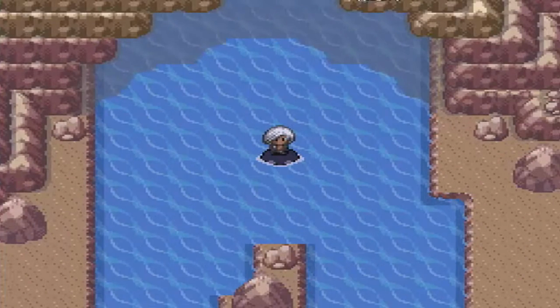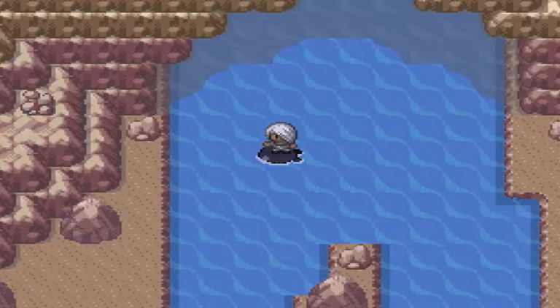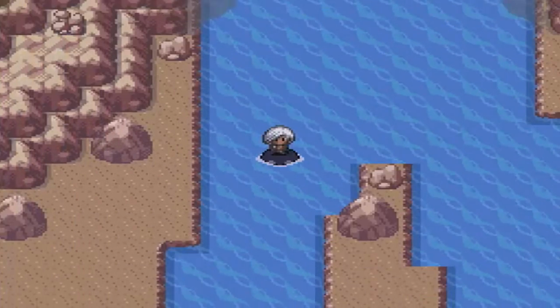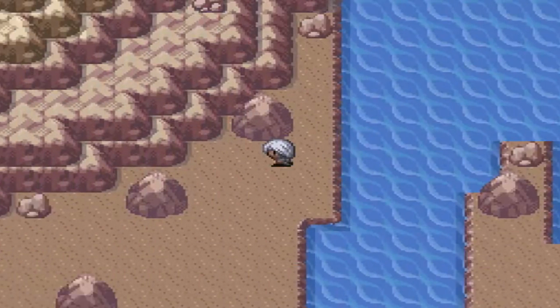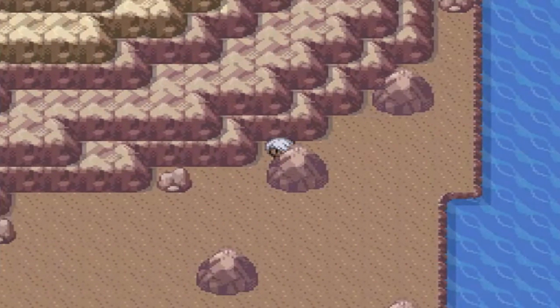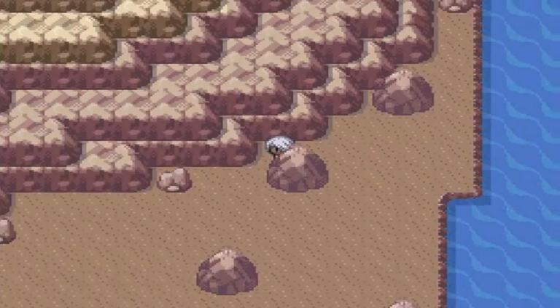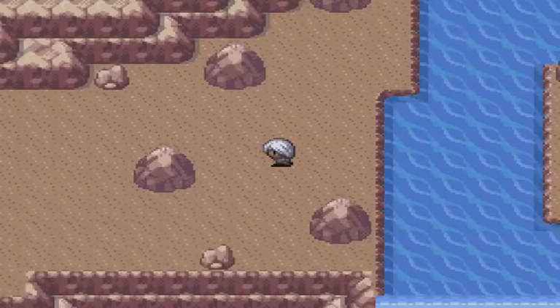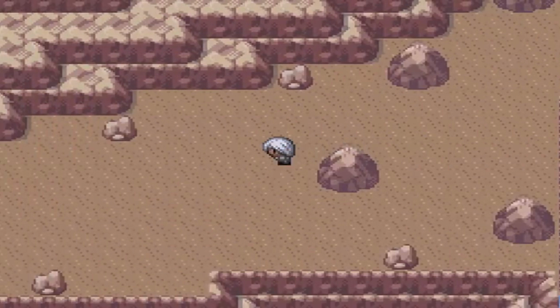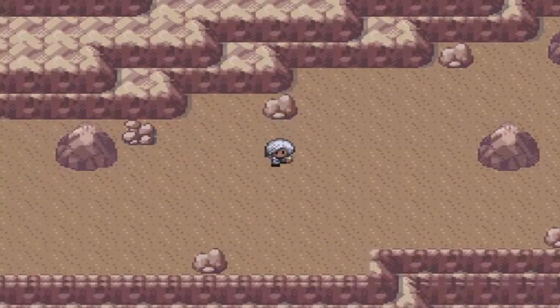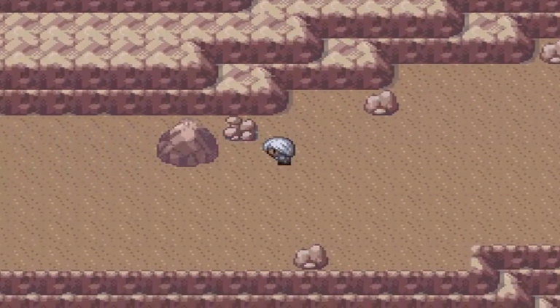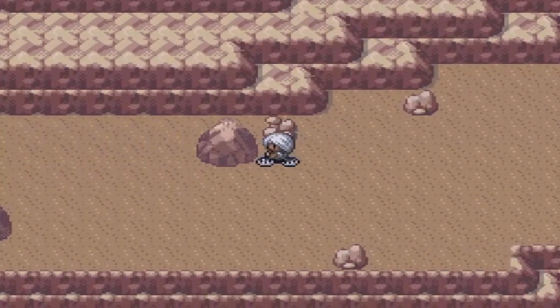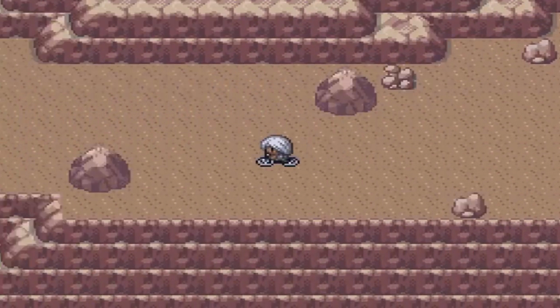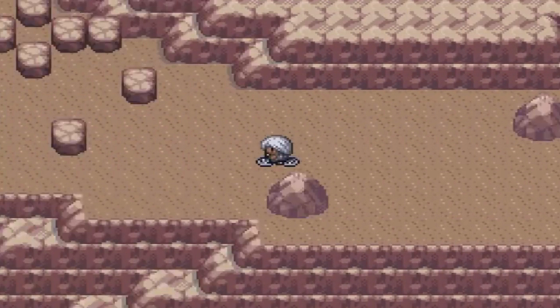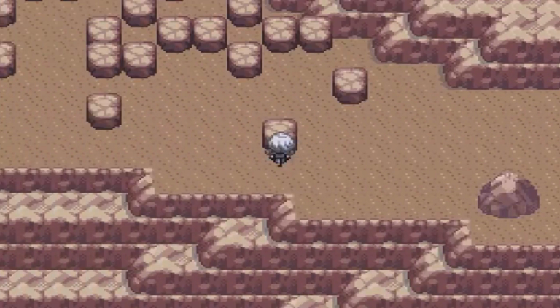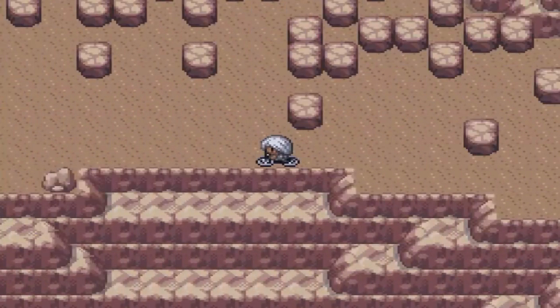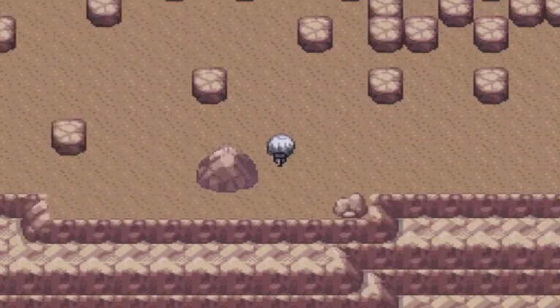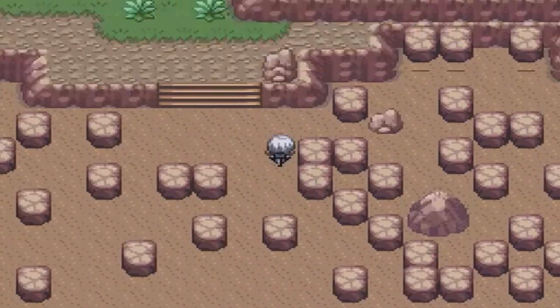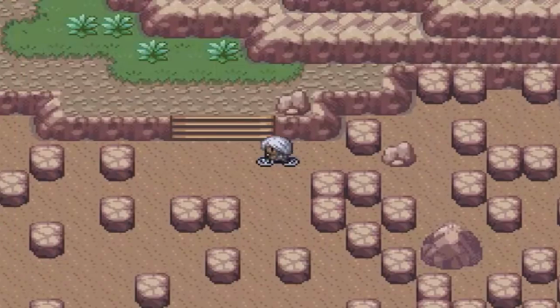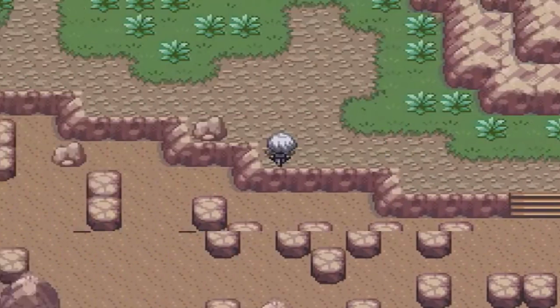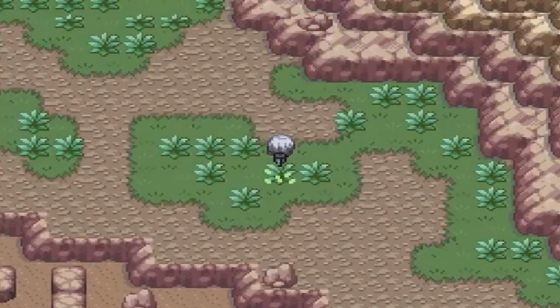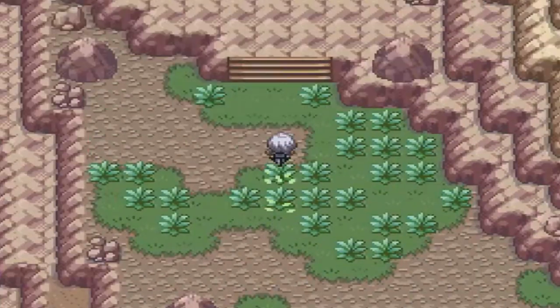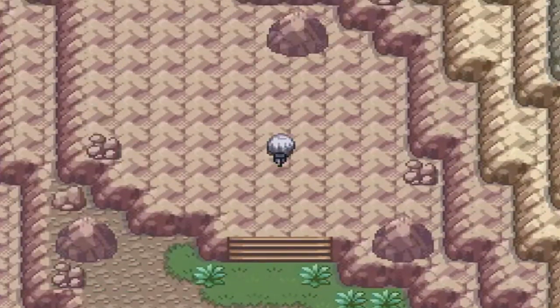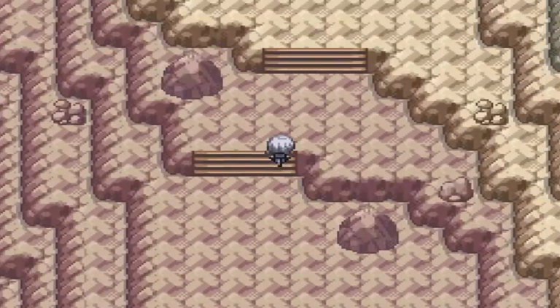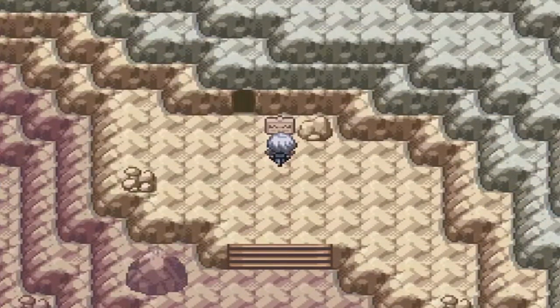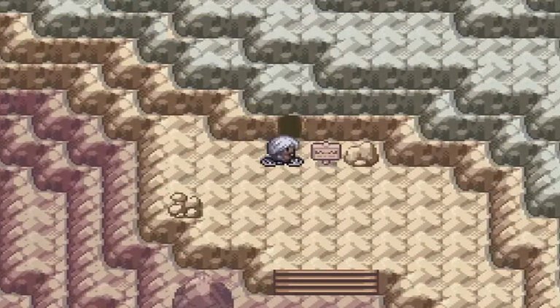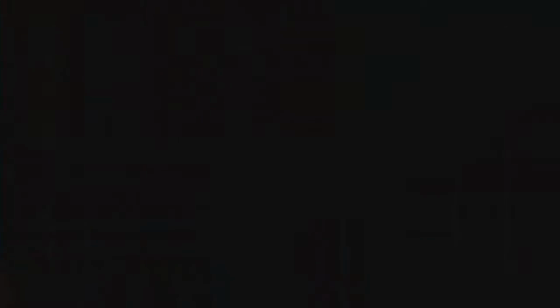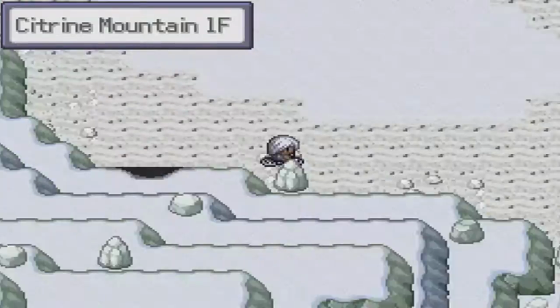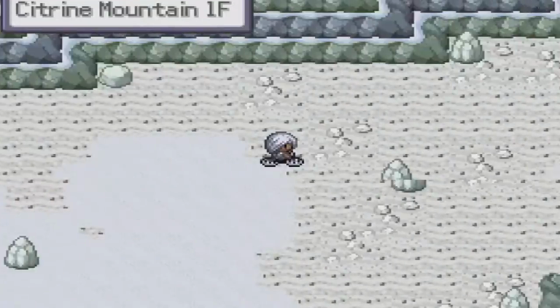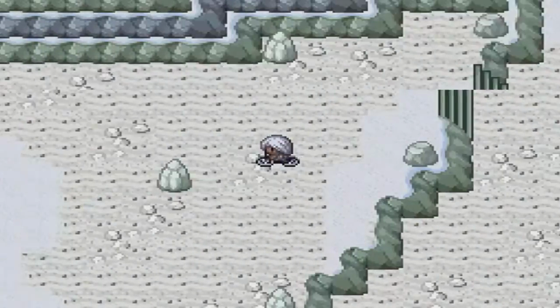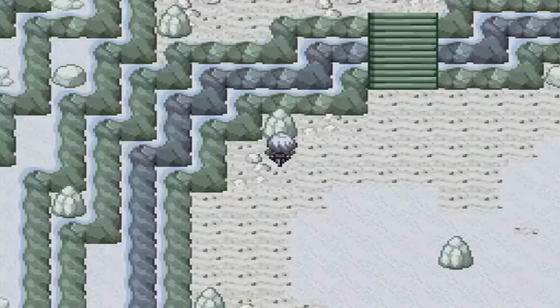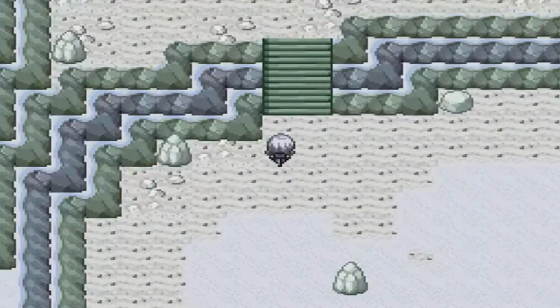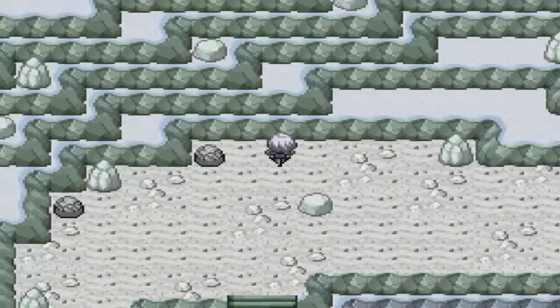Alright guys, I'm back and now I'm going to be showing you guys how to get the Prism Scale. Basically what you want to do is come over here on the other side of Celestinine Cascade, or wherever you would normally enter the mountain. You want to come up here, and you do need Waterfall and Surf for this.